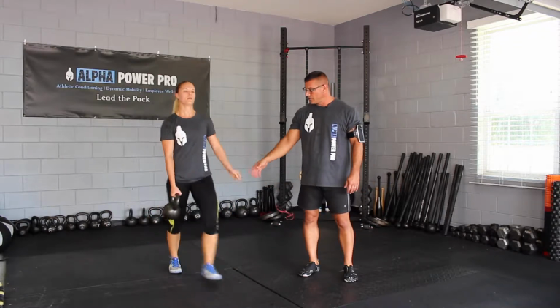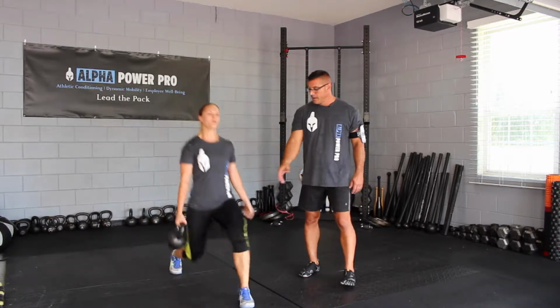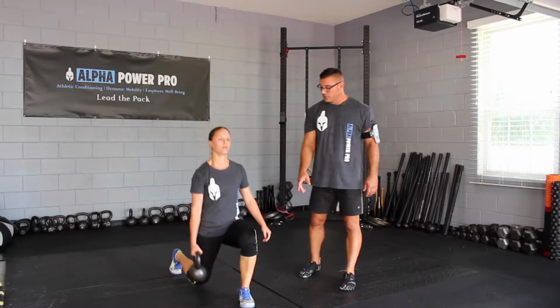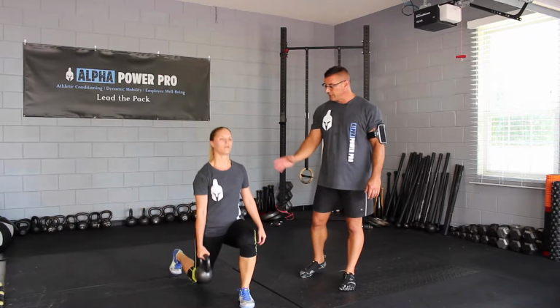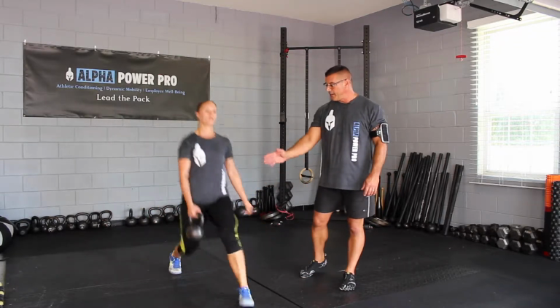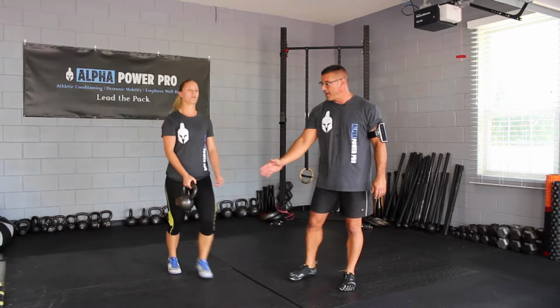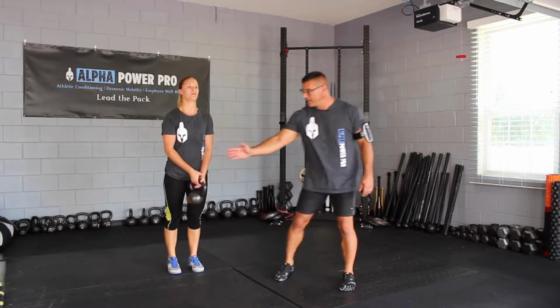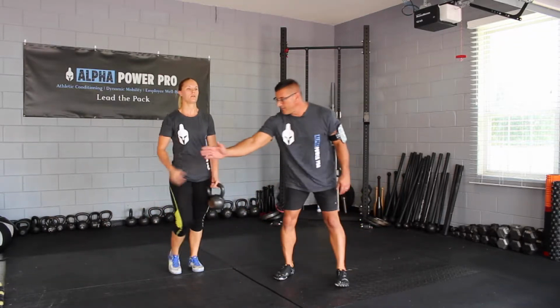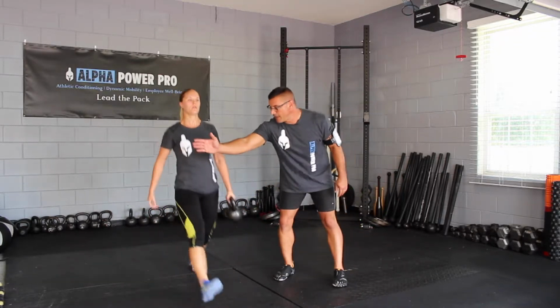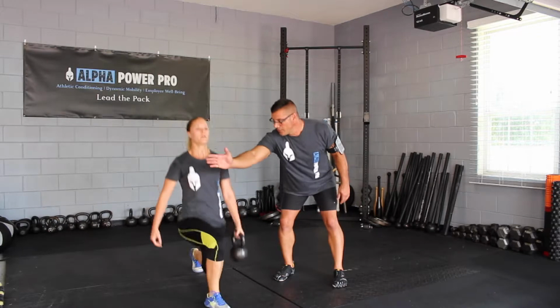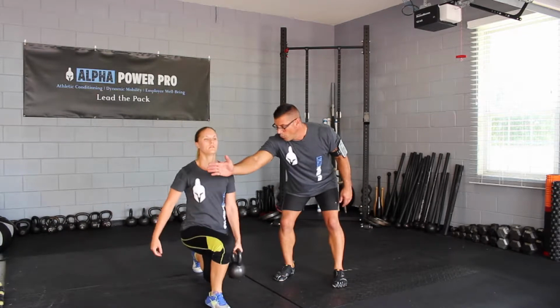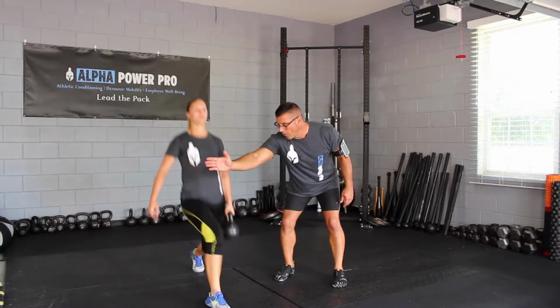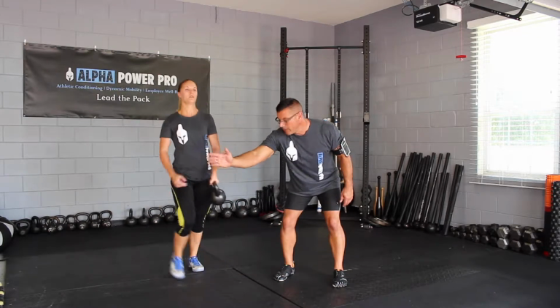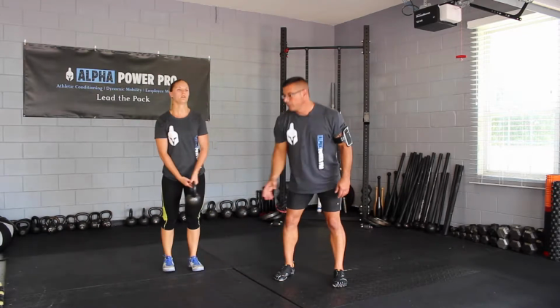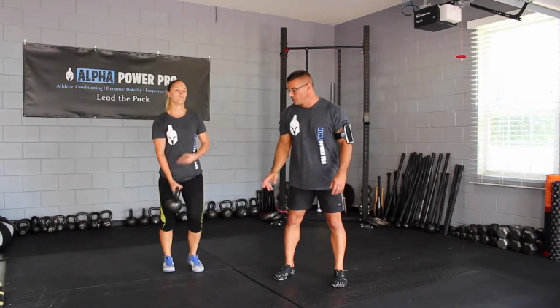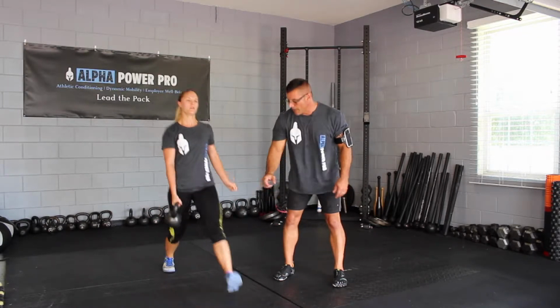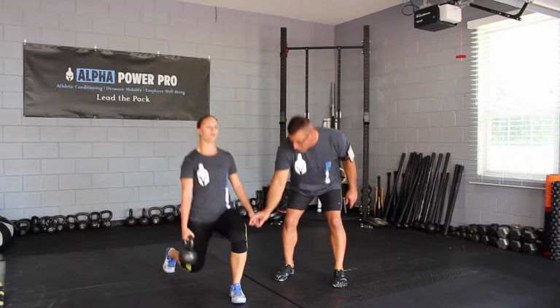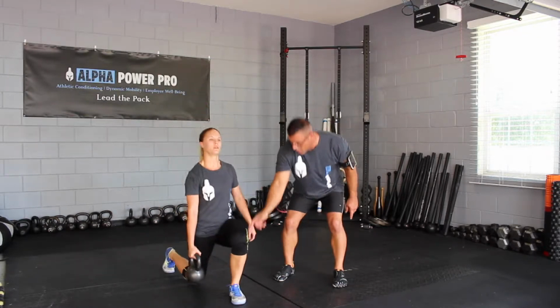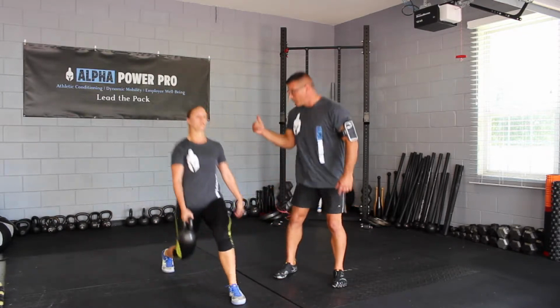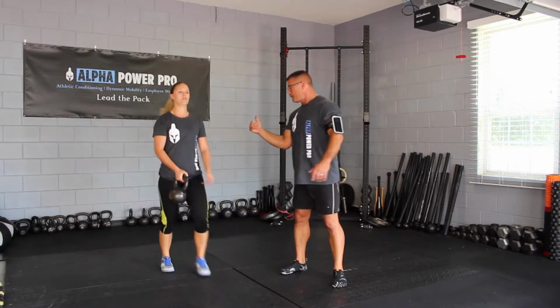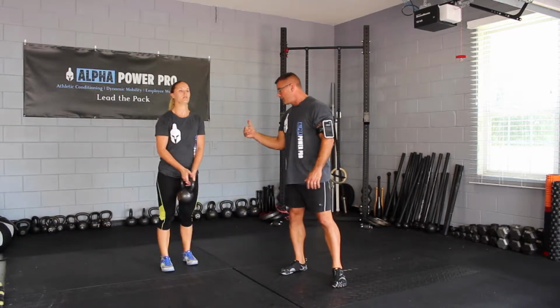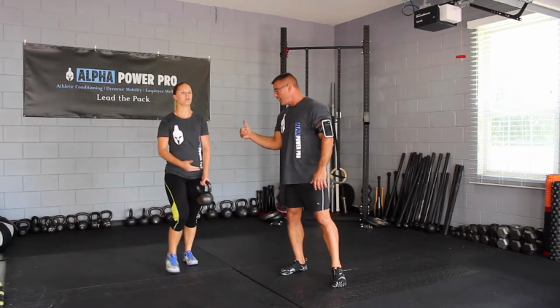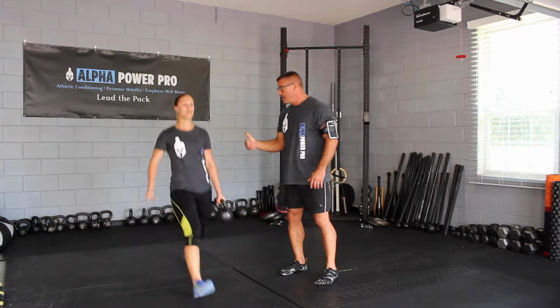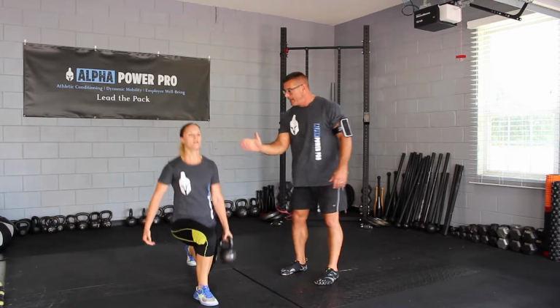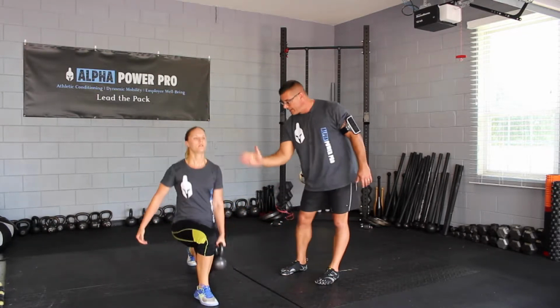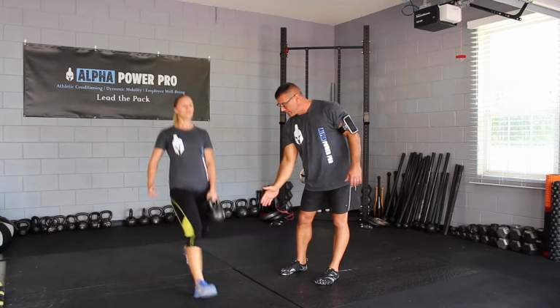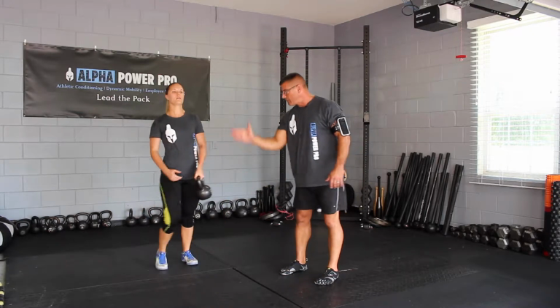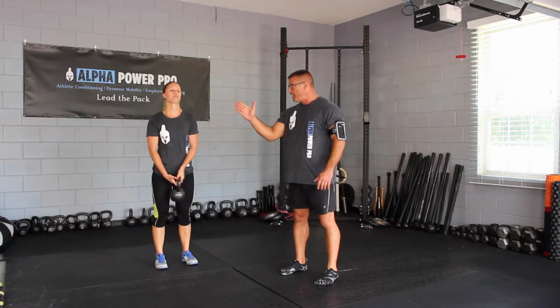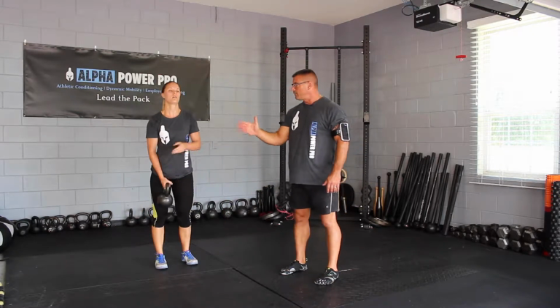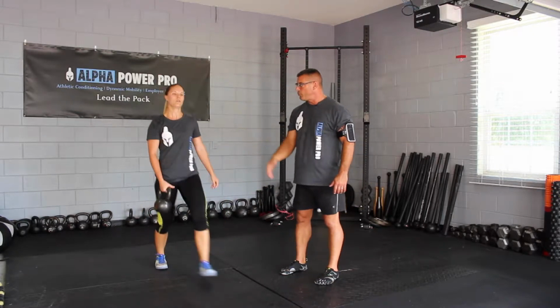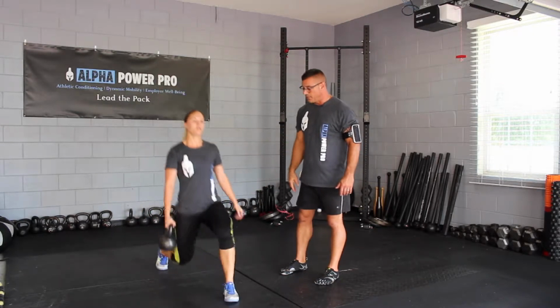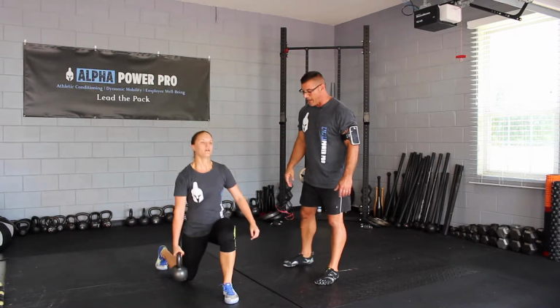She's staying behind that imaginary wall, so she's driving hard with that front leg, maintaining that center of balance and pushing back.